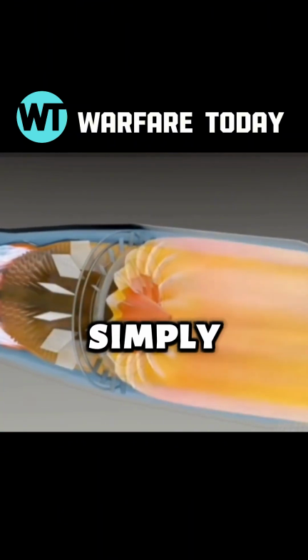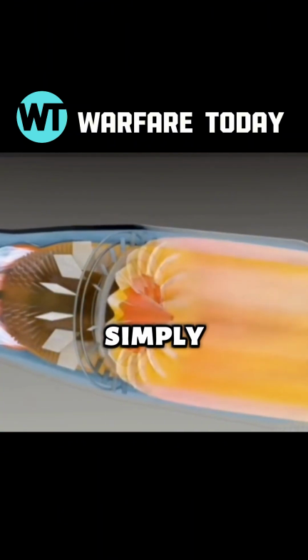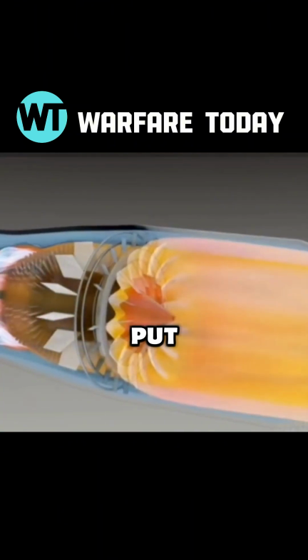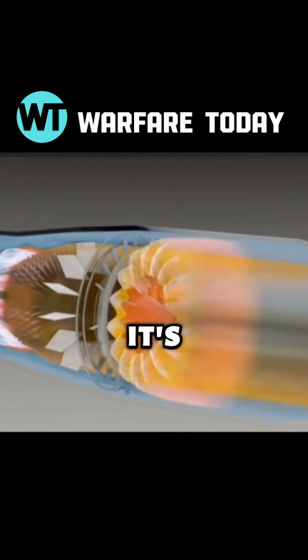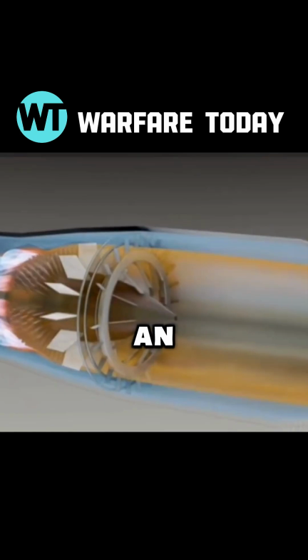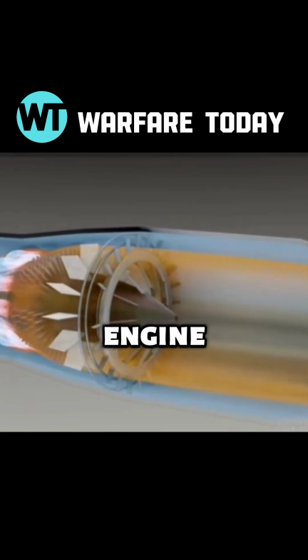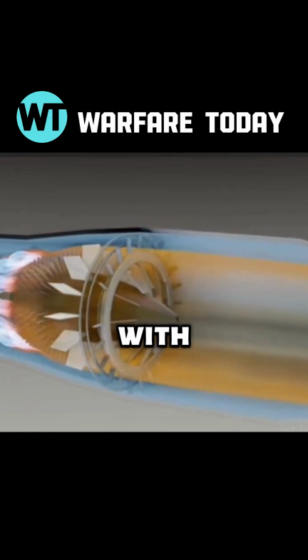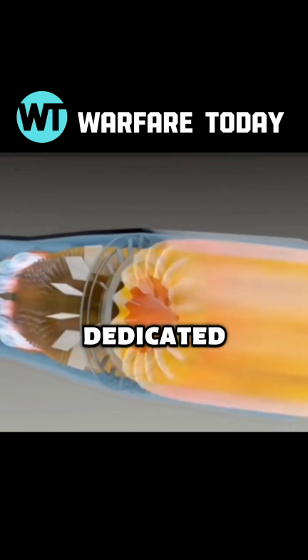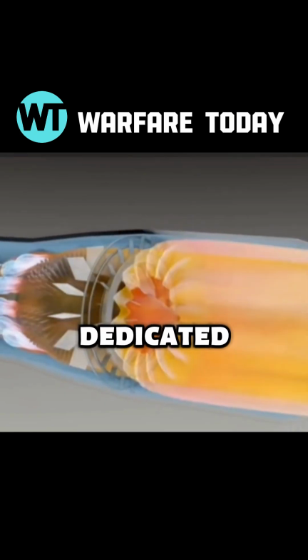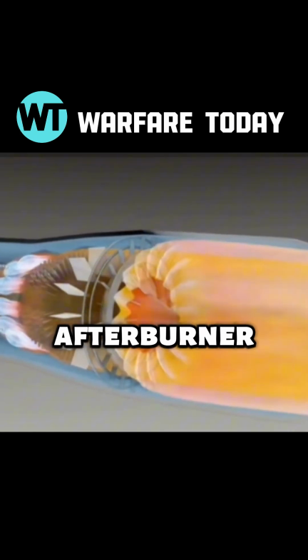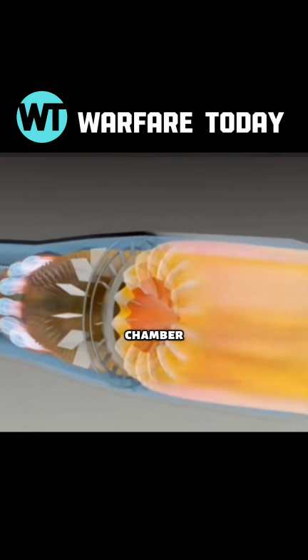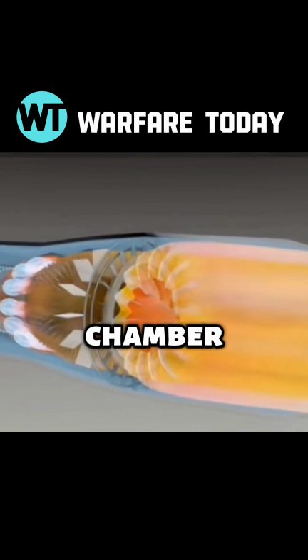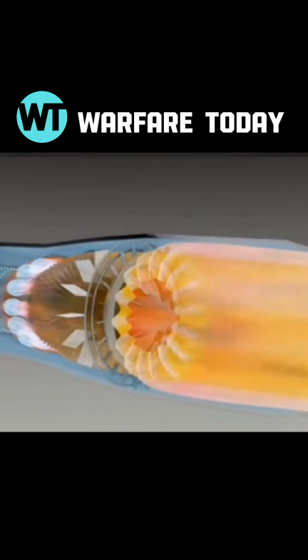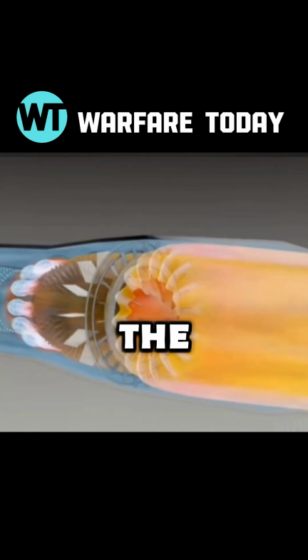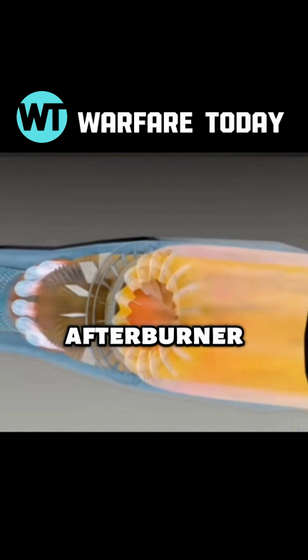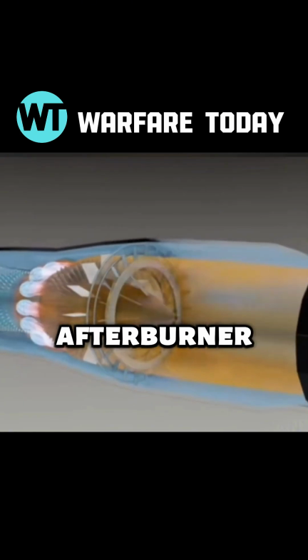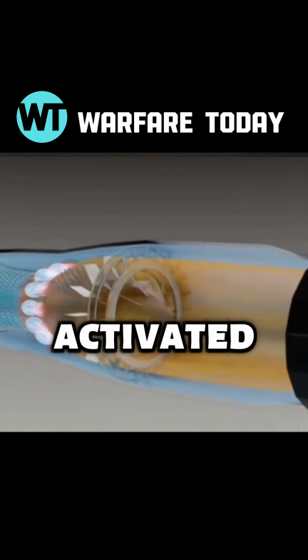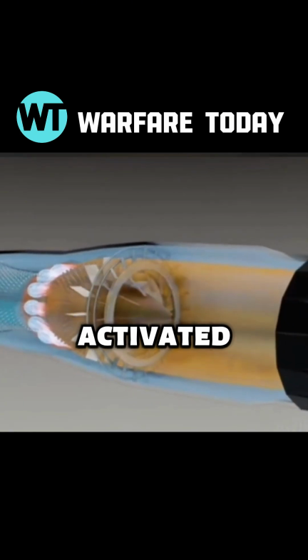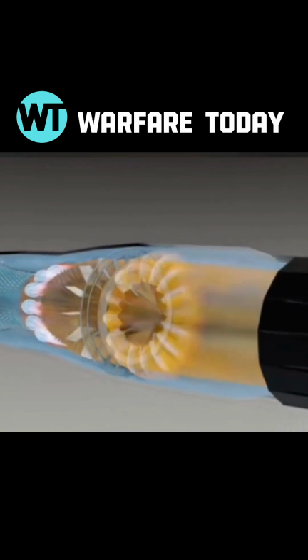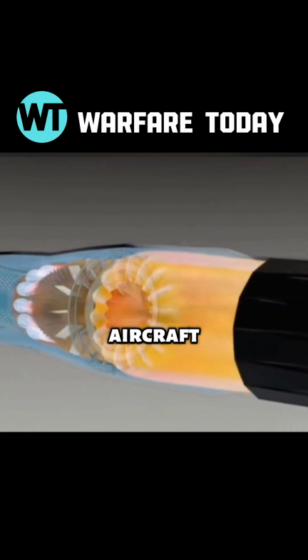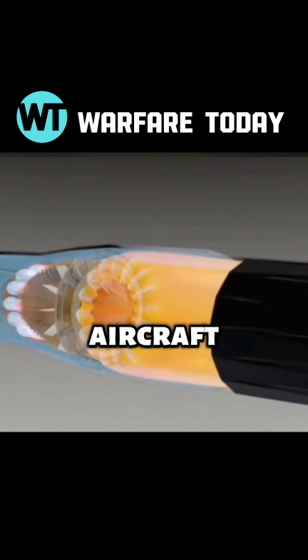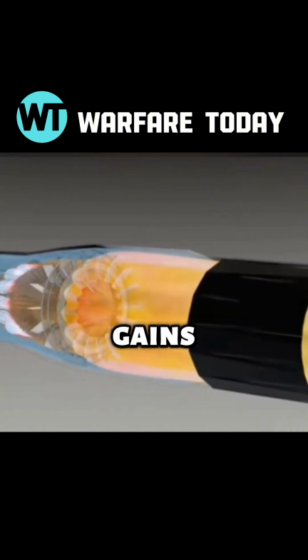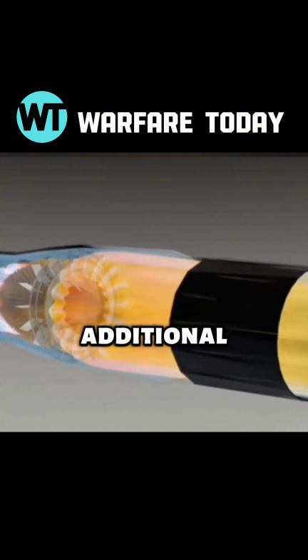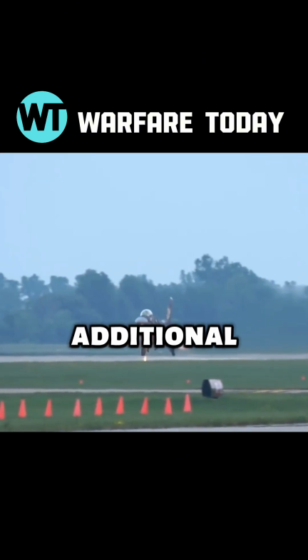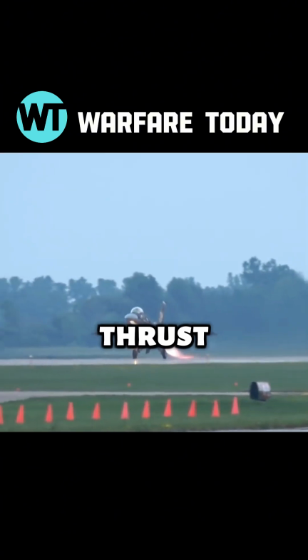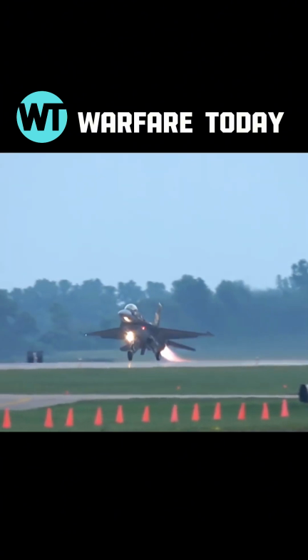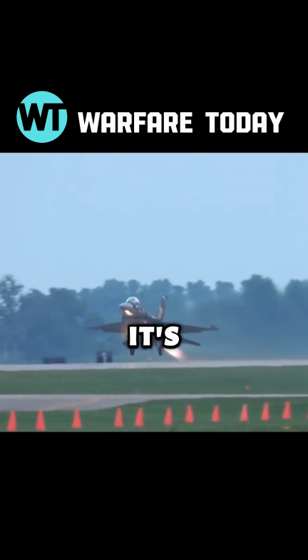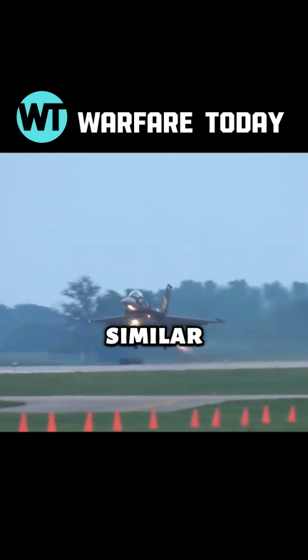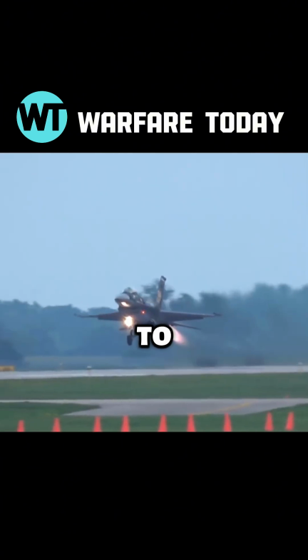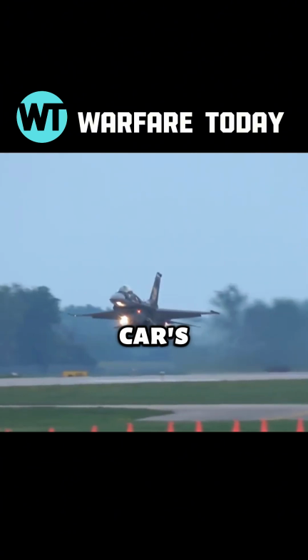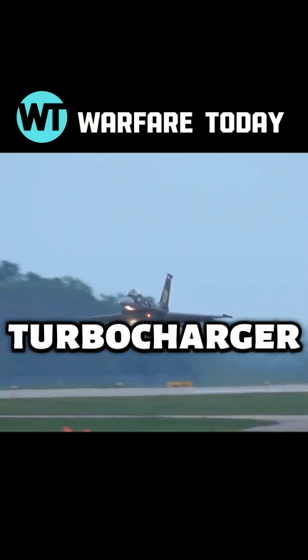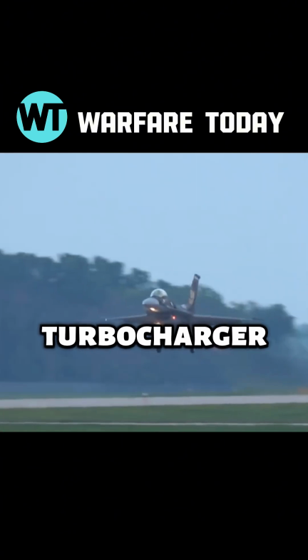Simply put, it's an engine with a dedicated afterburner chamber. When the afterburner is activated, the aircraft gains additional thrust. It's similar to a car's turbocharger.